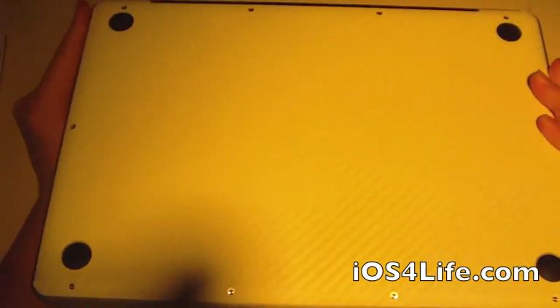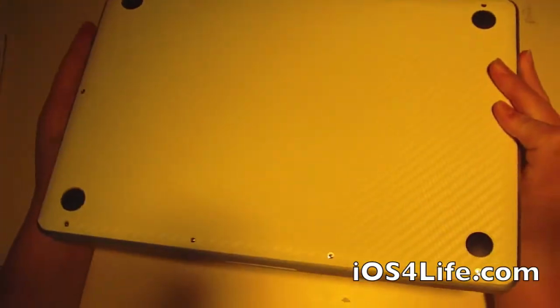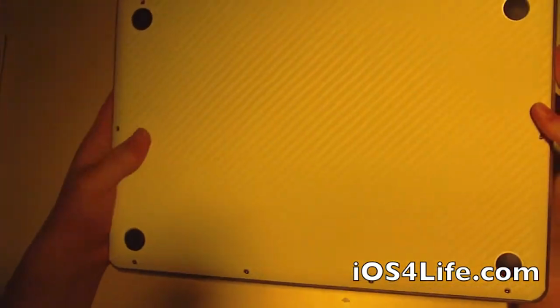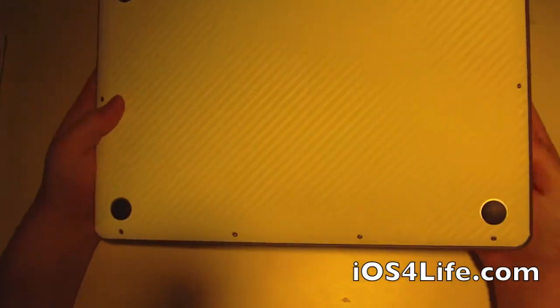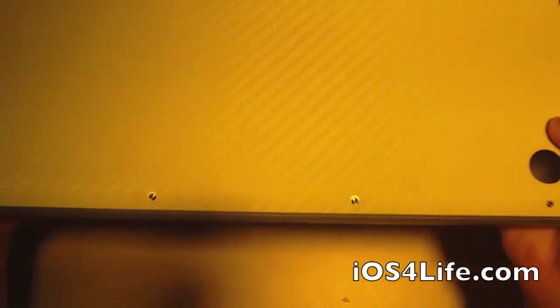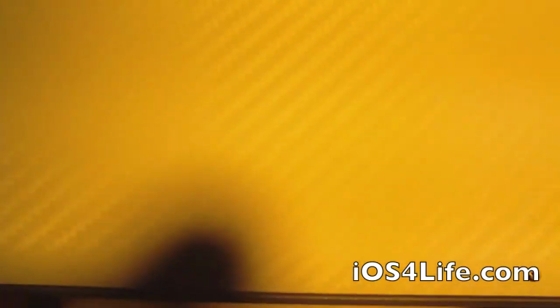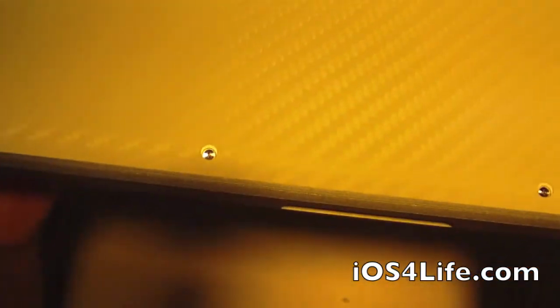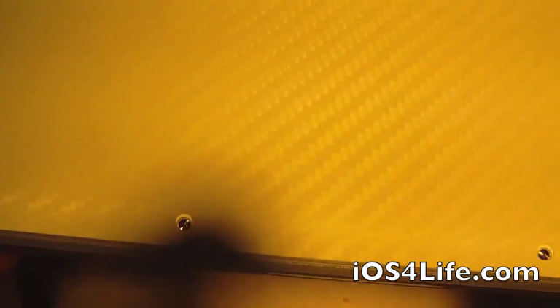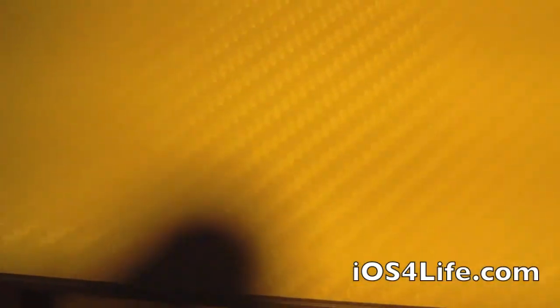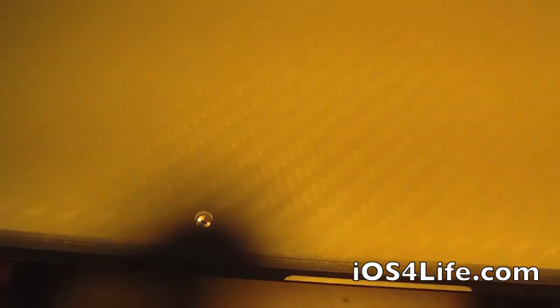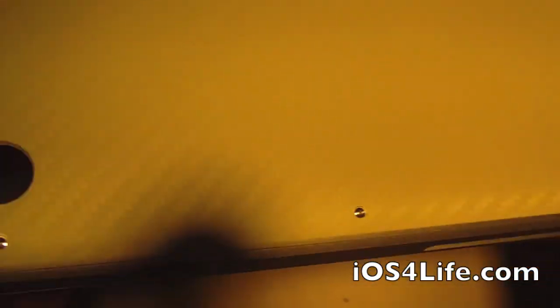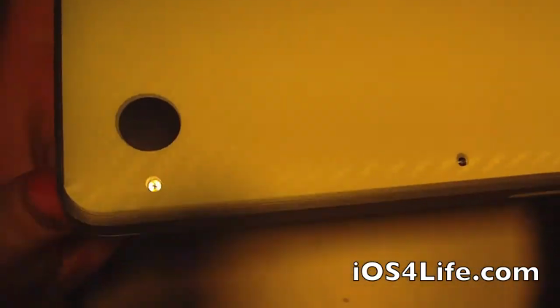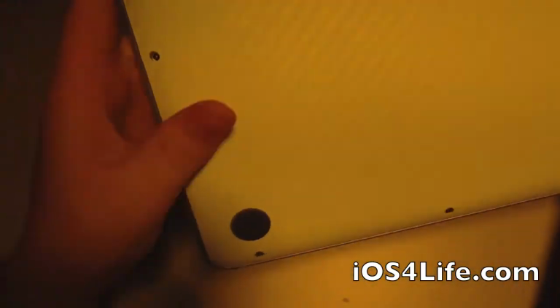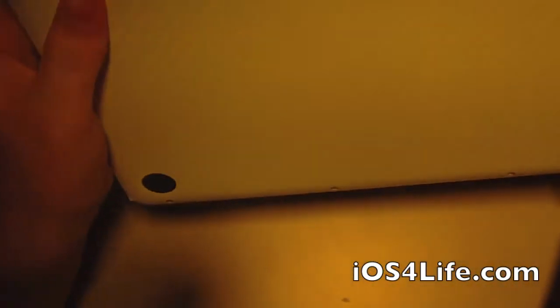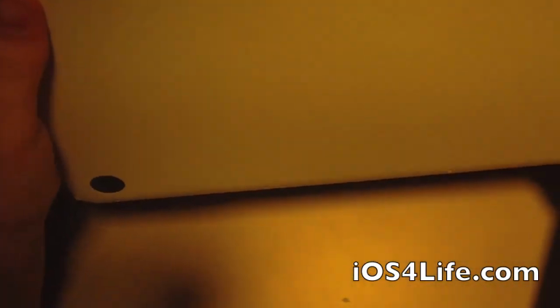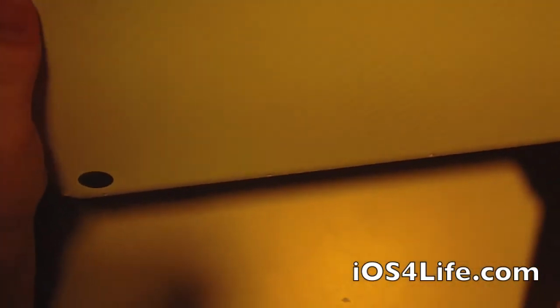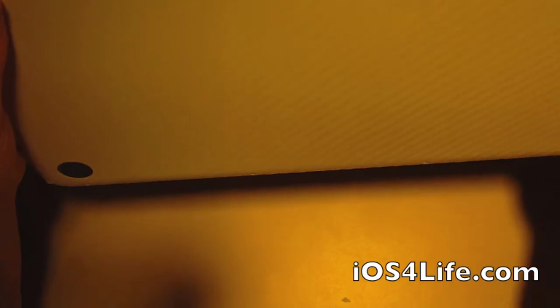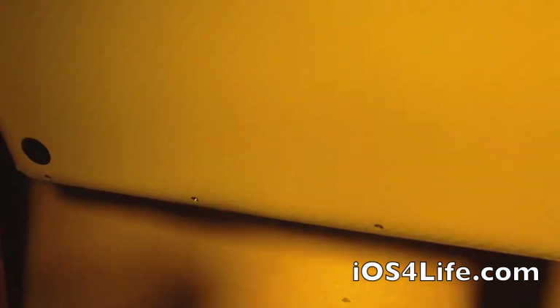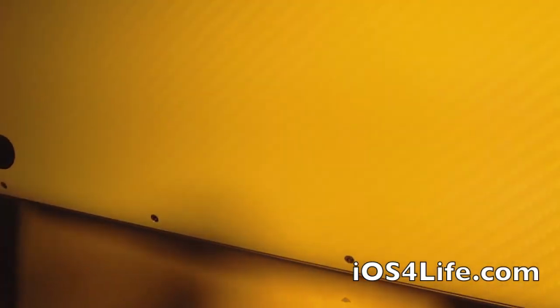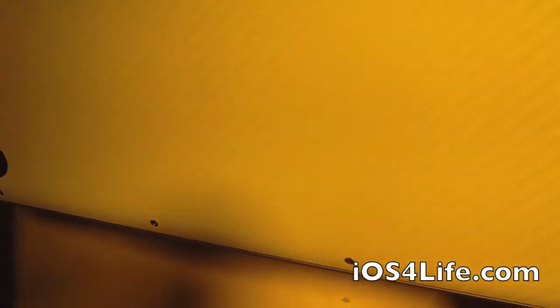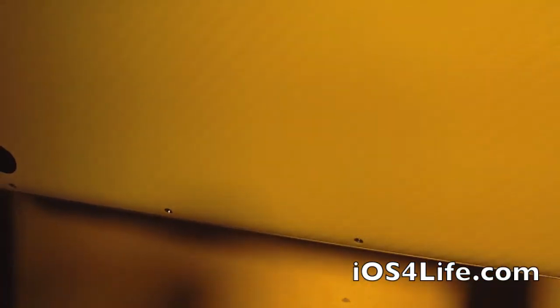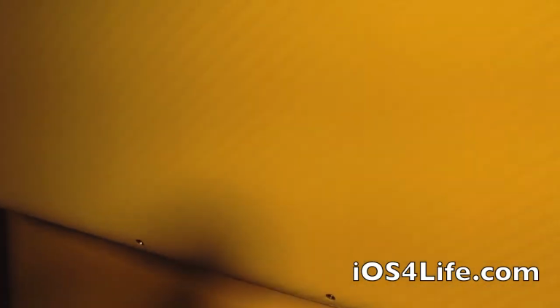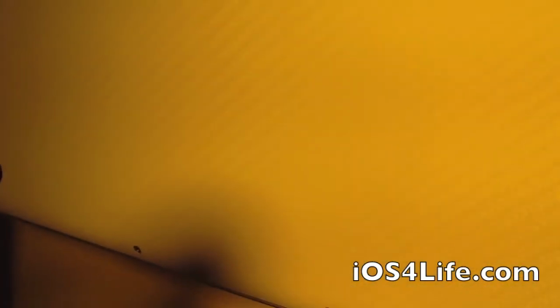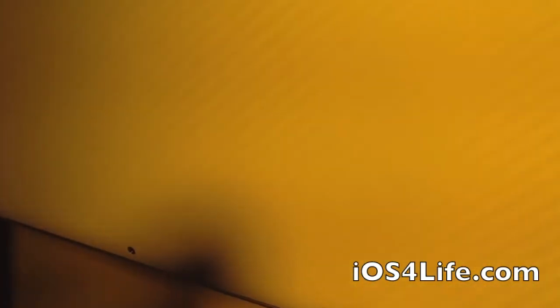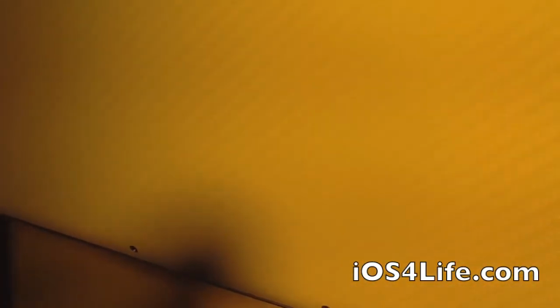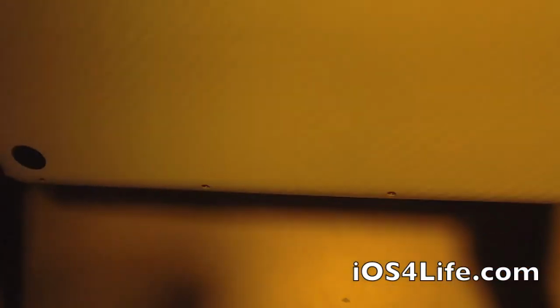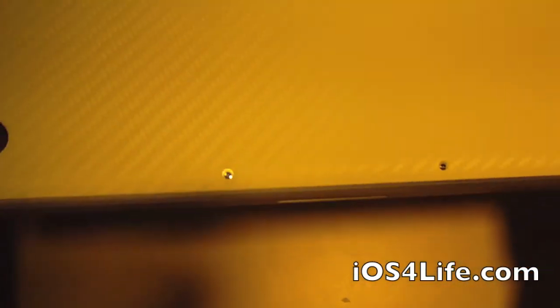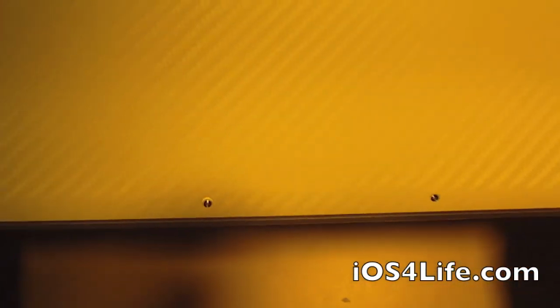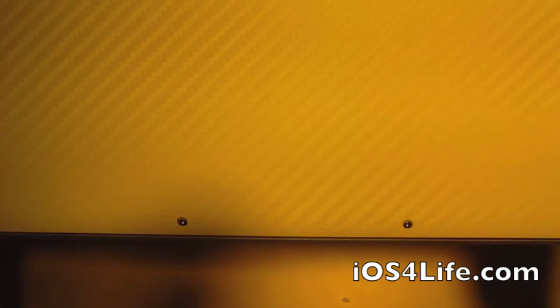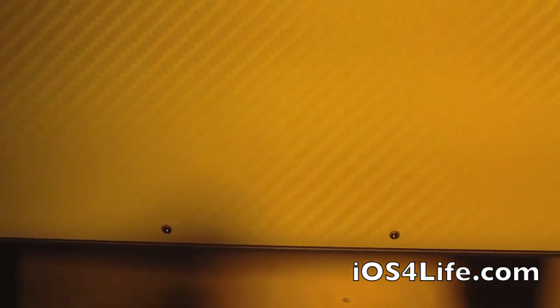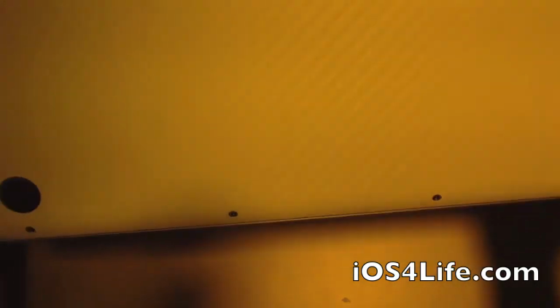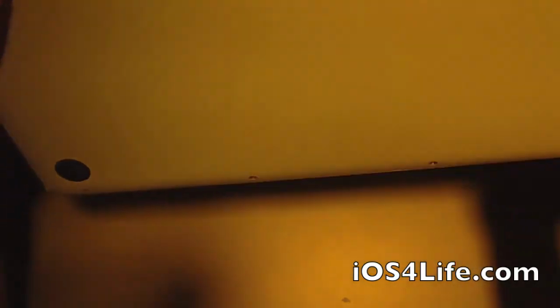On the back, you can see that there are holes cut out for the screws all the way around. So in case you need to take the back plate off your Mac, you can actually do that without removing the skin. So that's pretty cool.